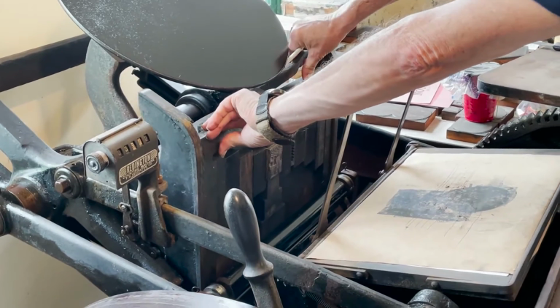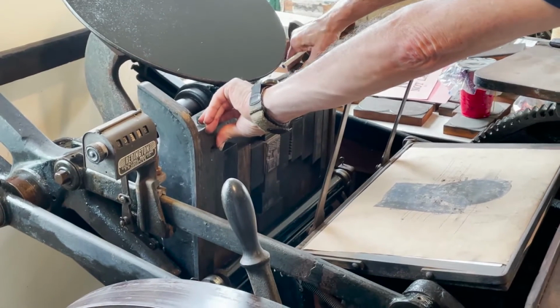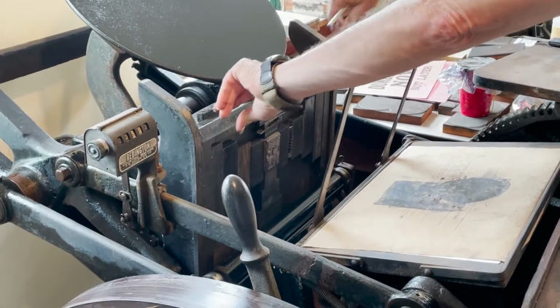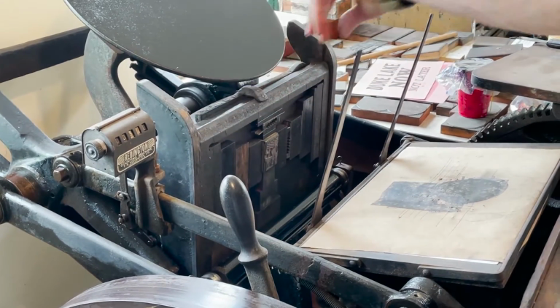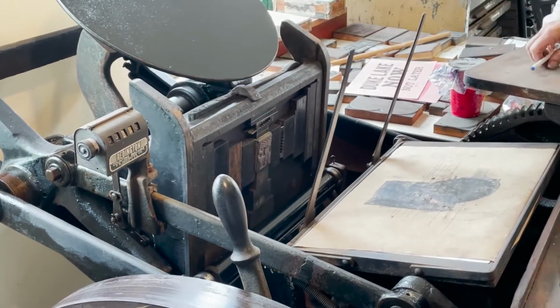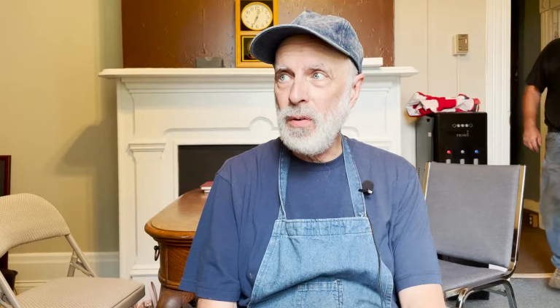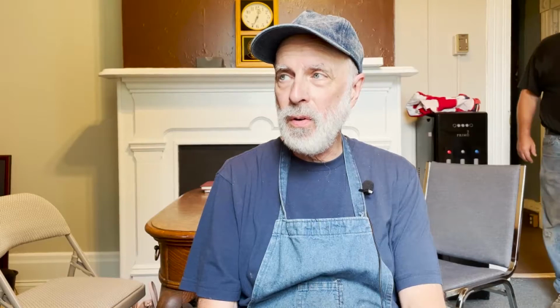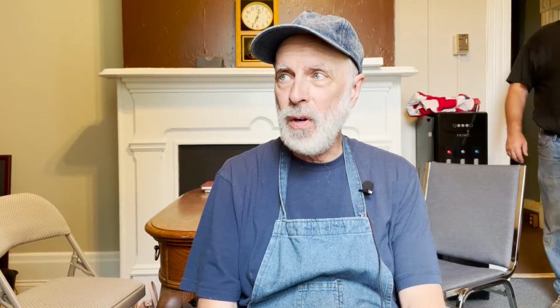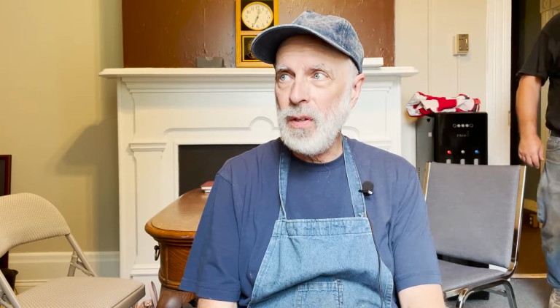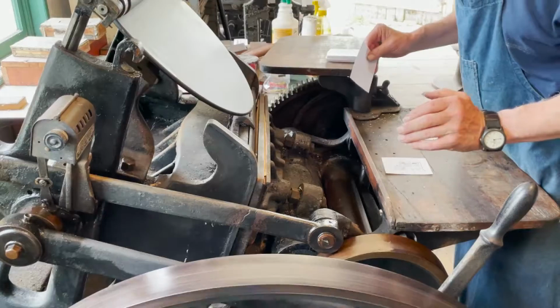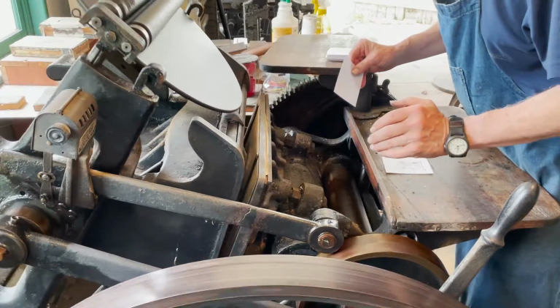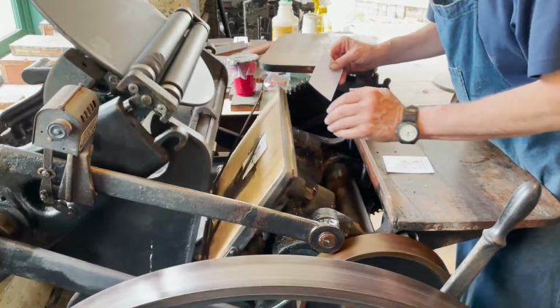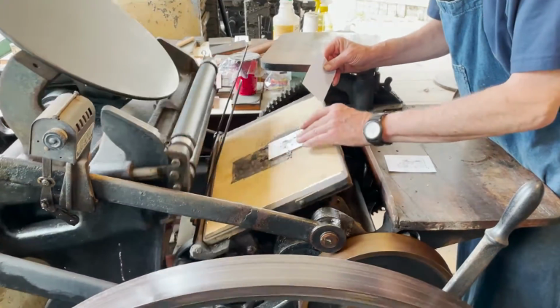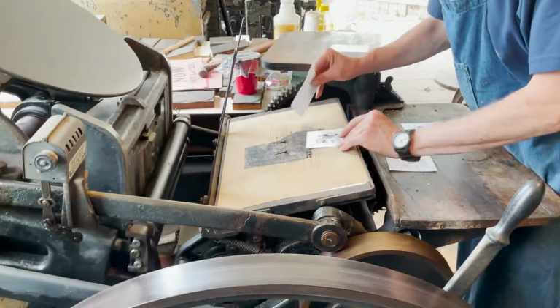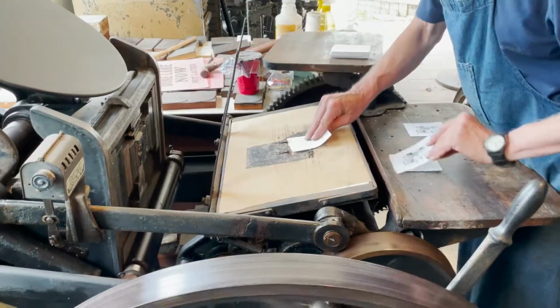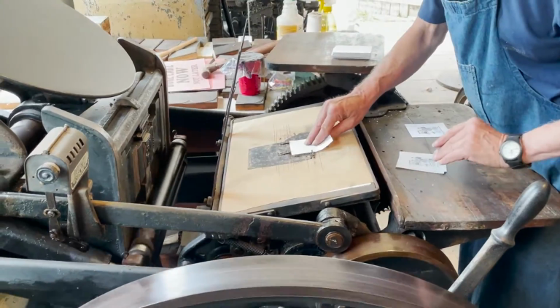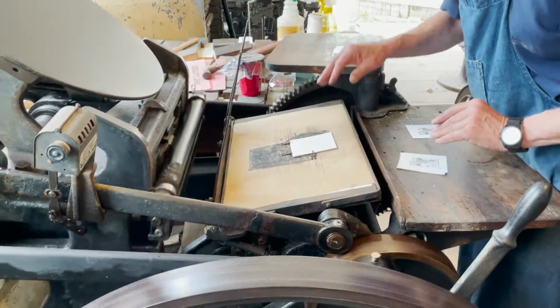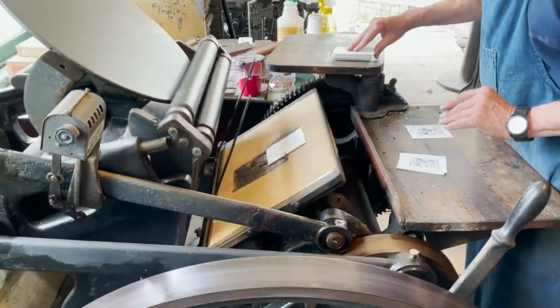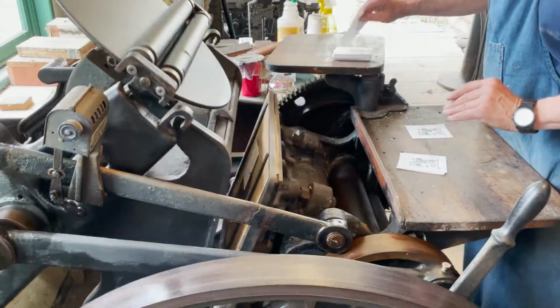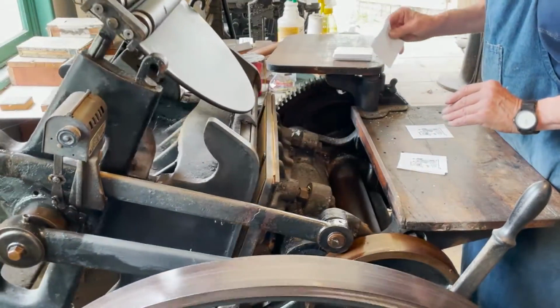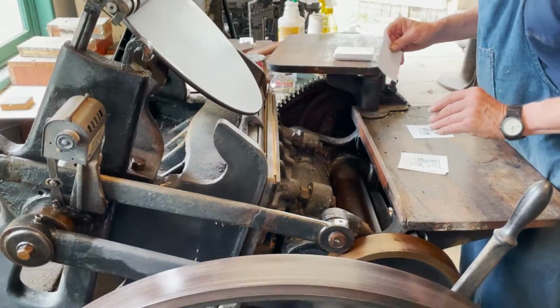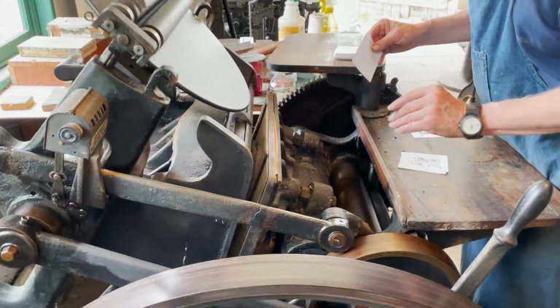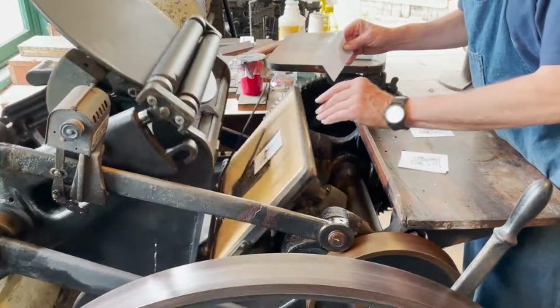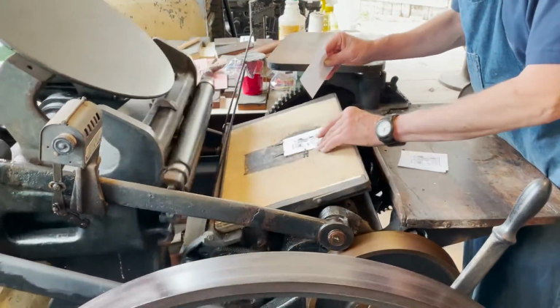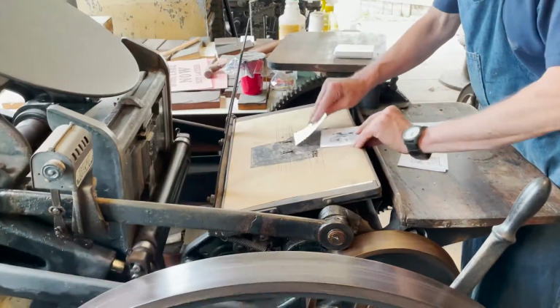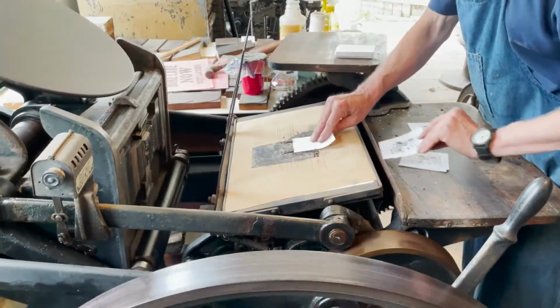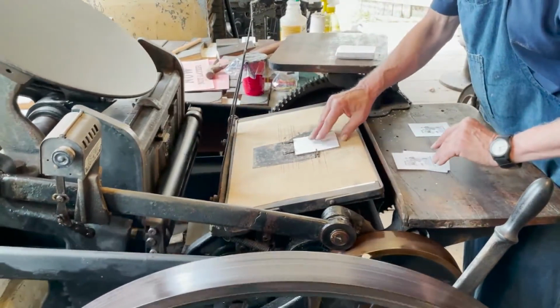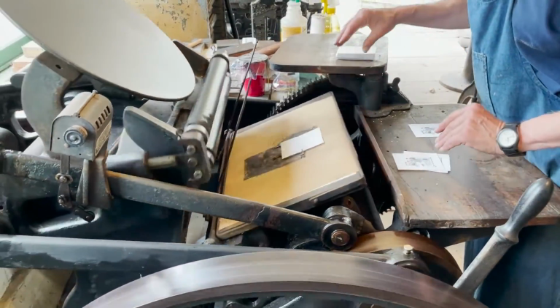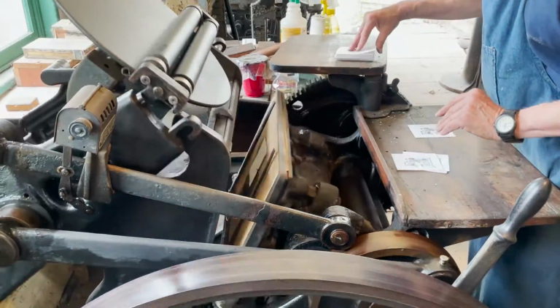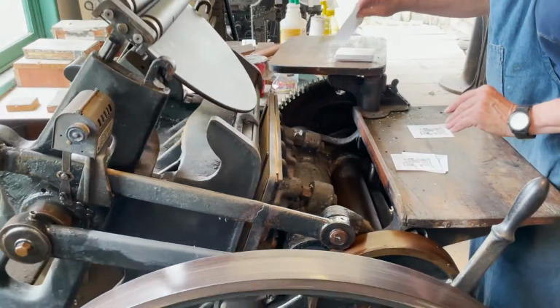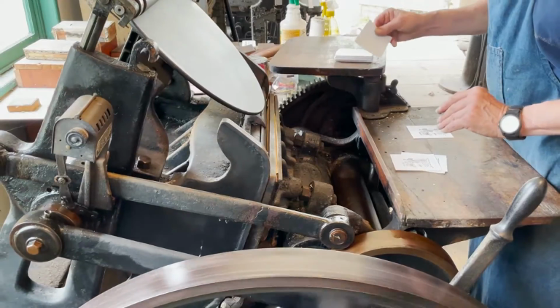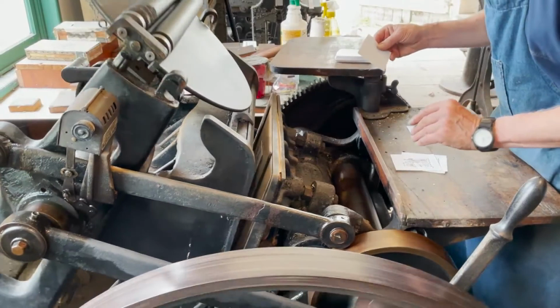You clip the chase with the engraving in the press, and the ink rollers roll across it. Then you feed the paper into the press one sheet at a time — with that particular print press anyway.